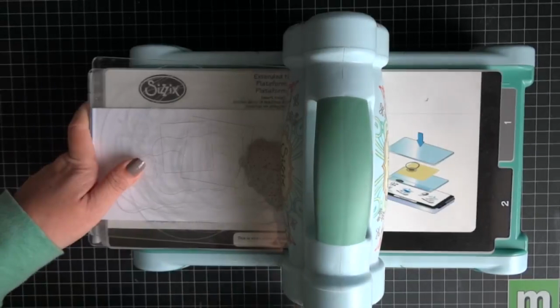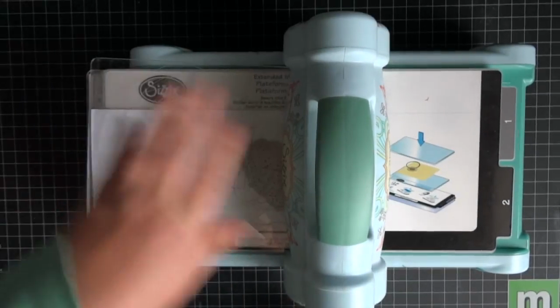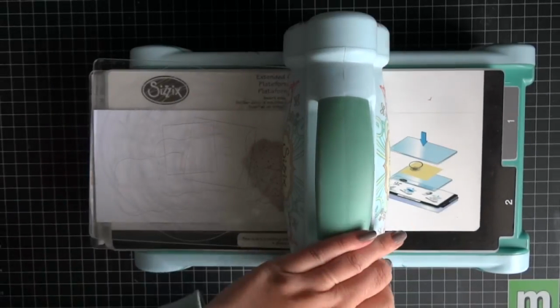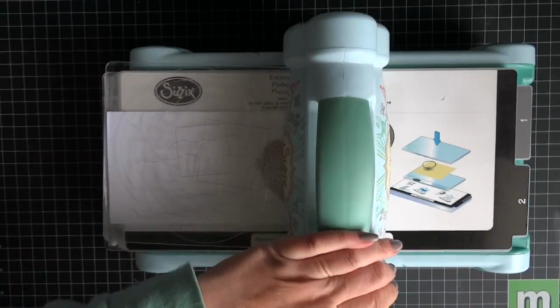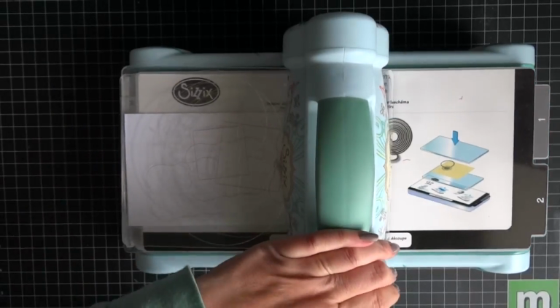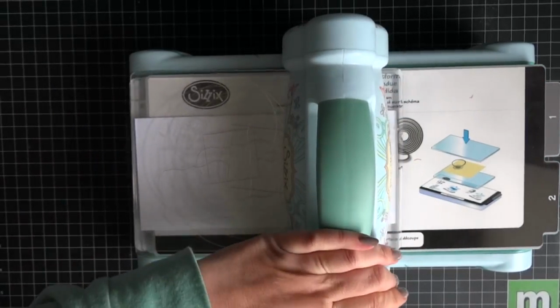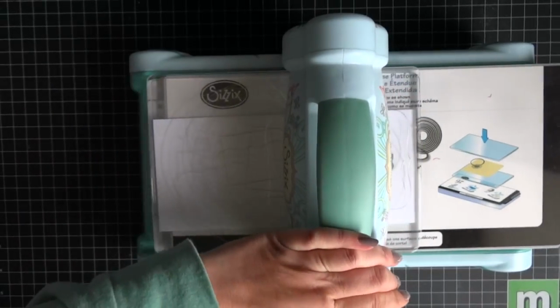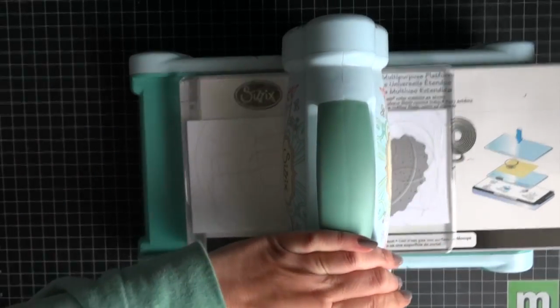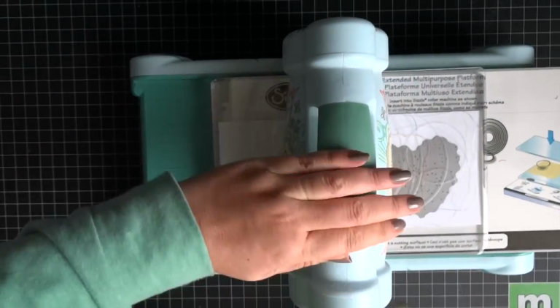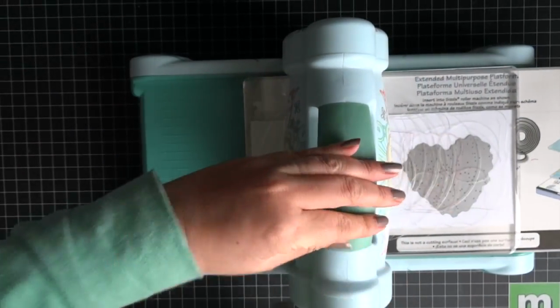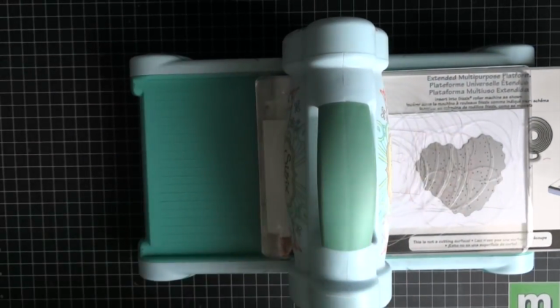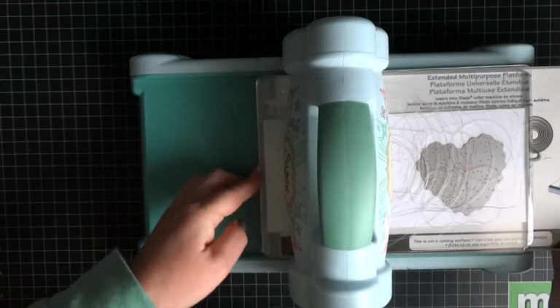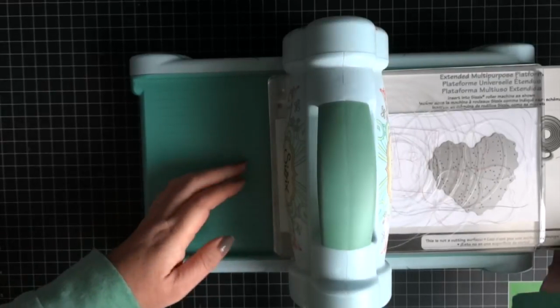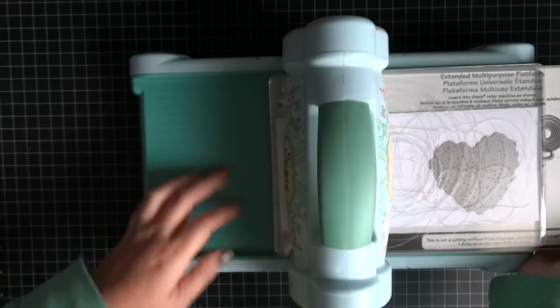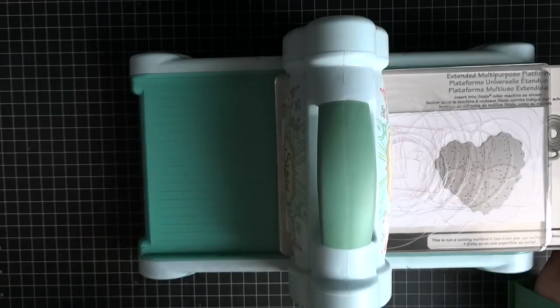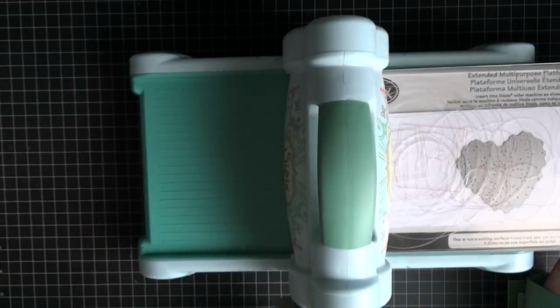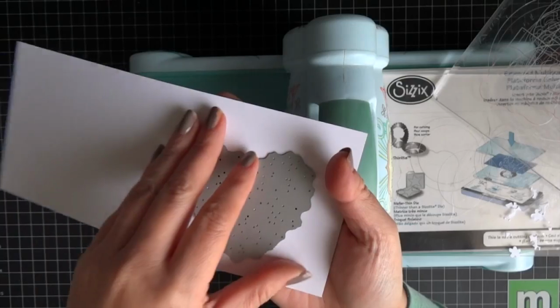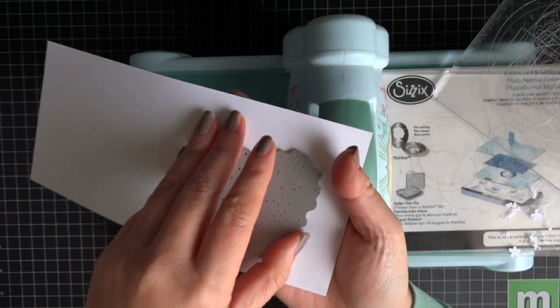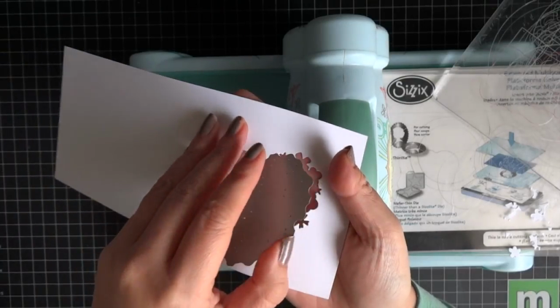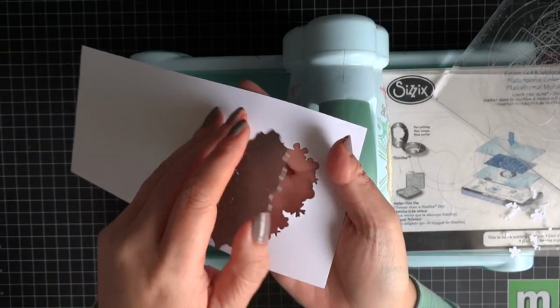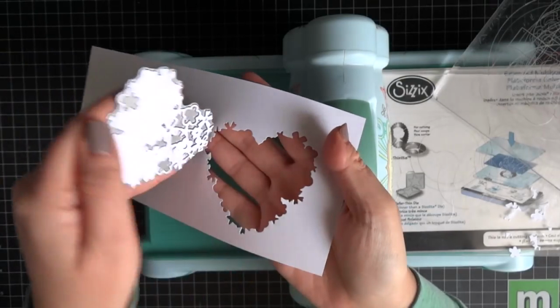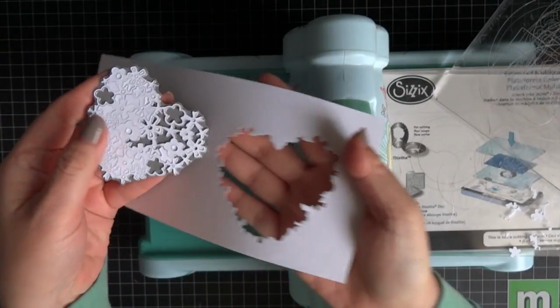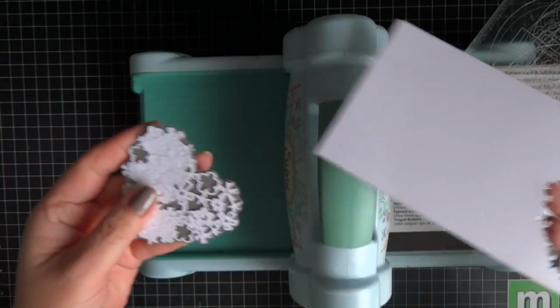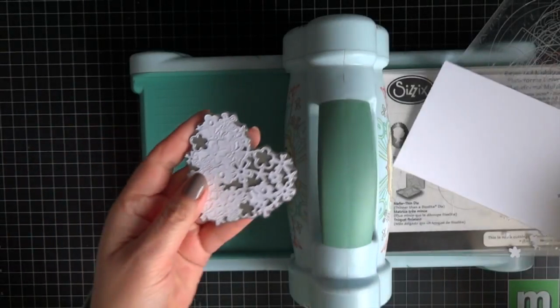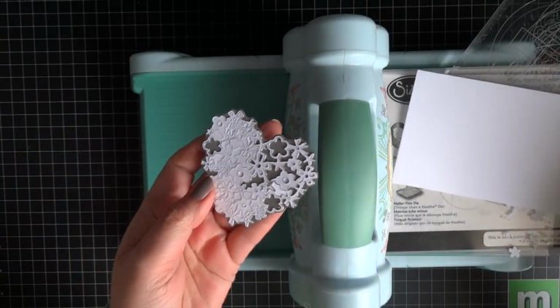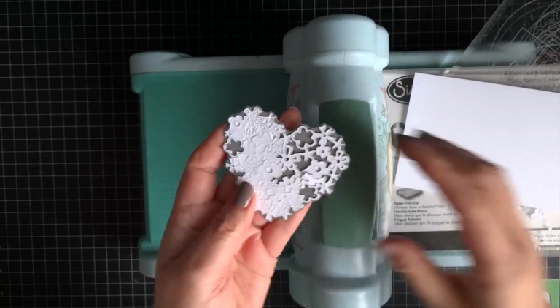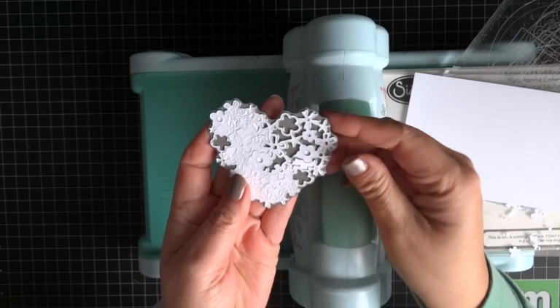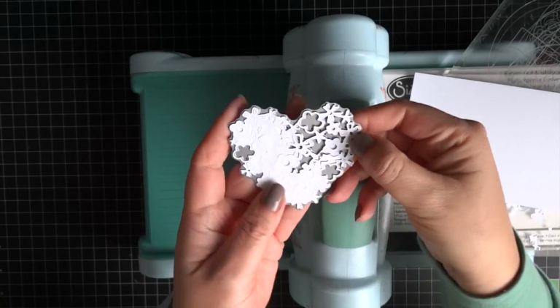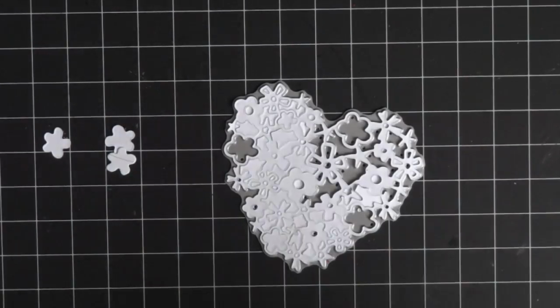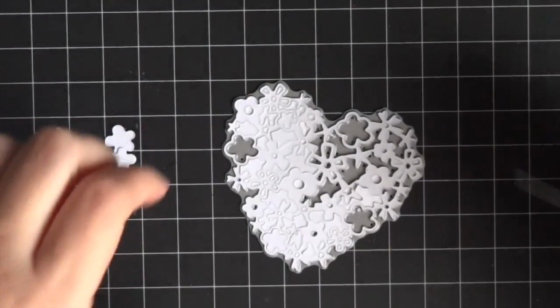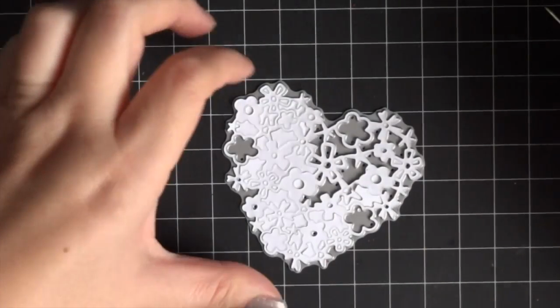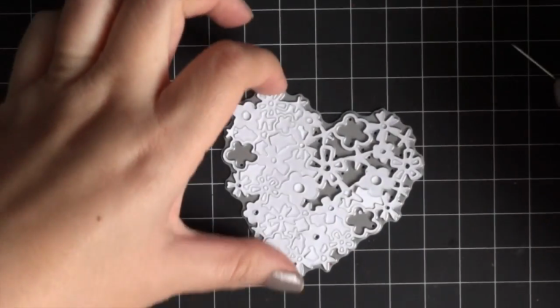So I'm going to run it through the Big Shot machine. I just grabbed some scratch paper that I had — I believe it's 110 pound card stock. I will have the supplies listed in the description box.